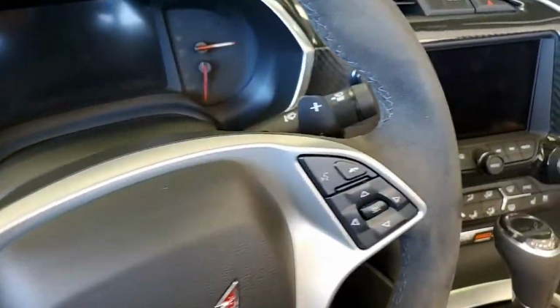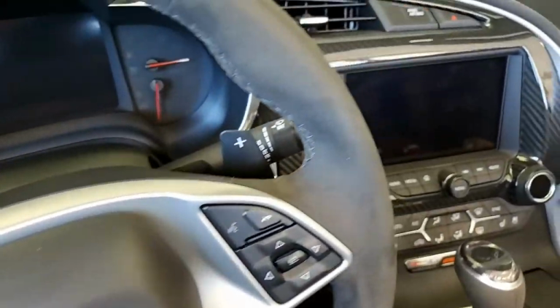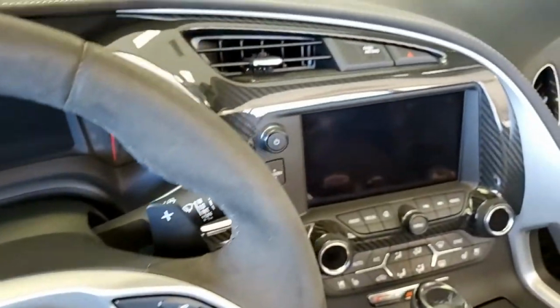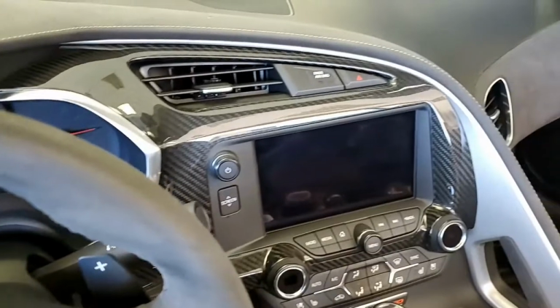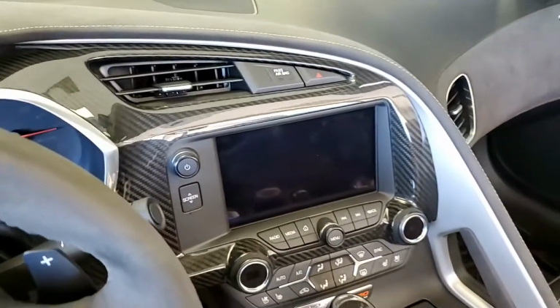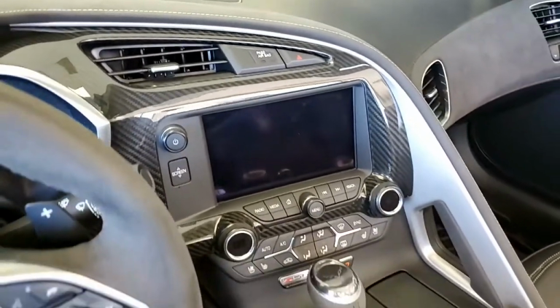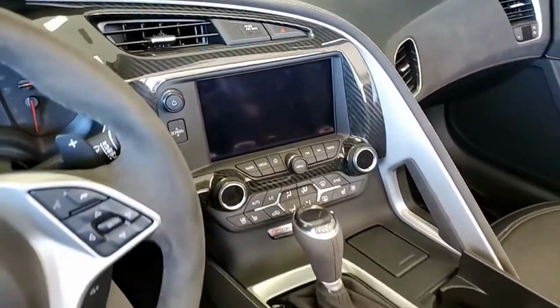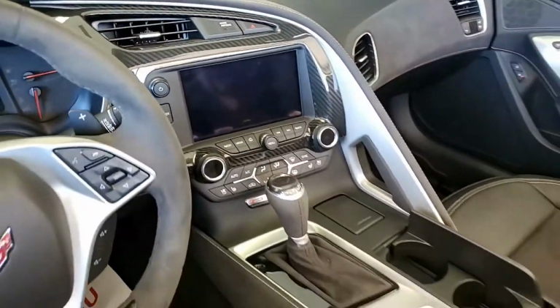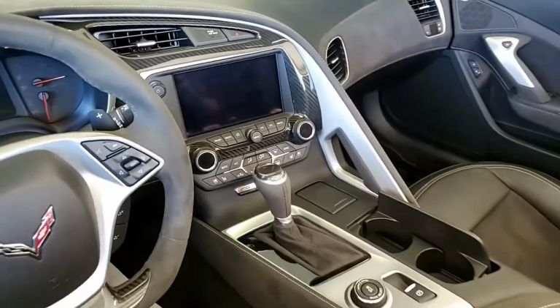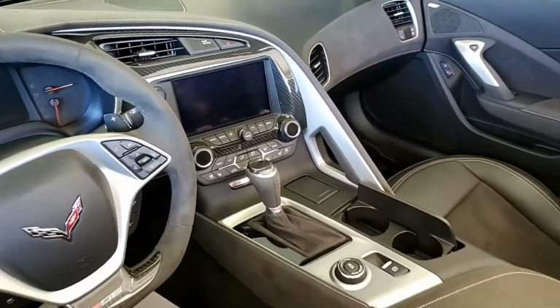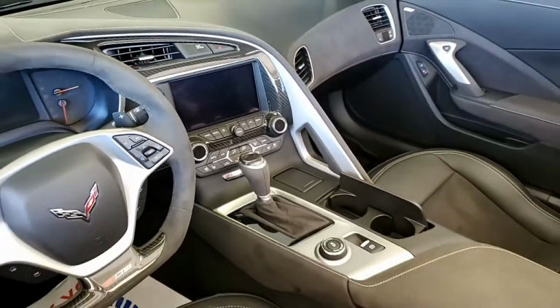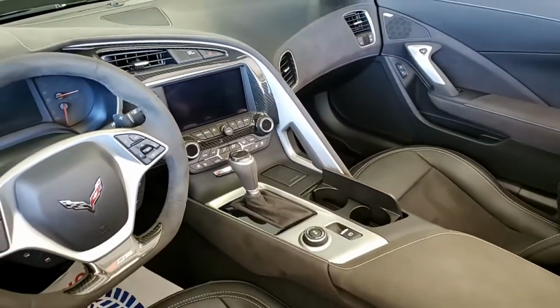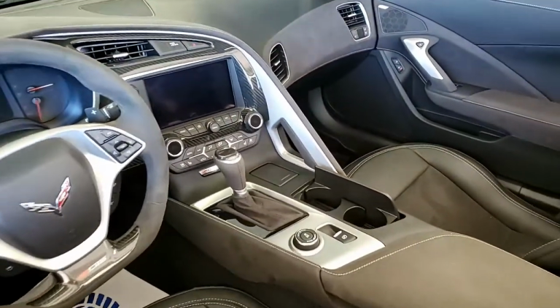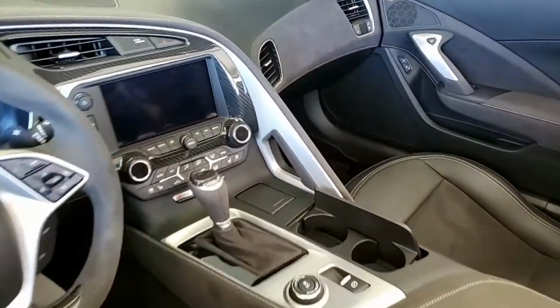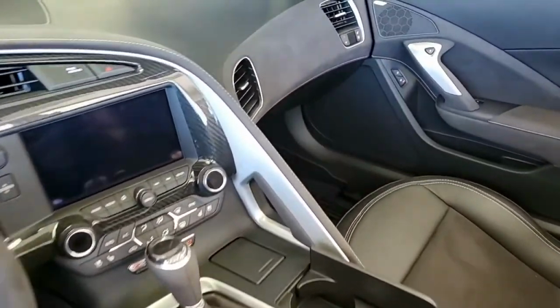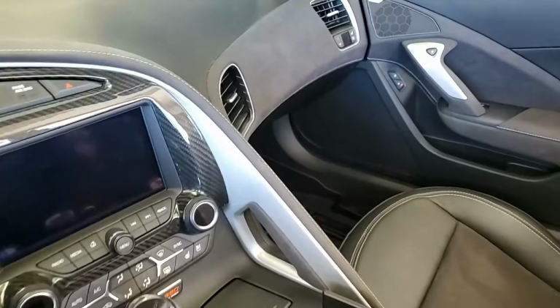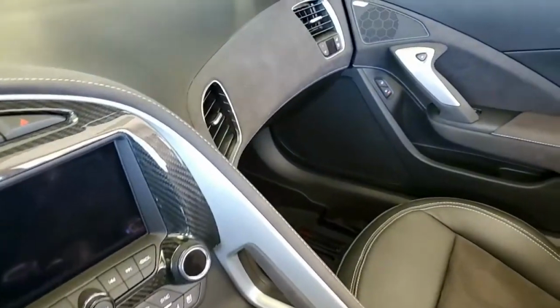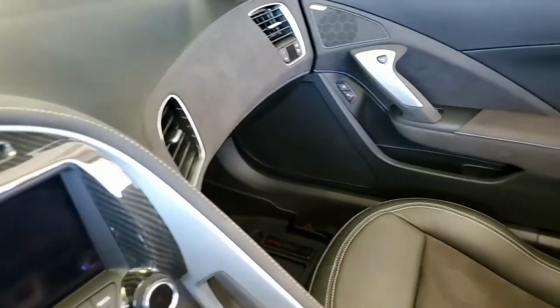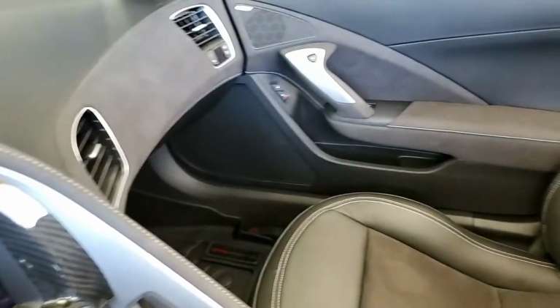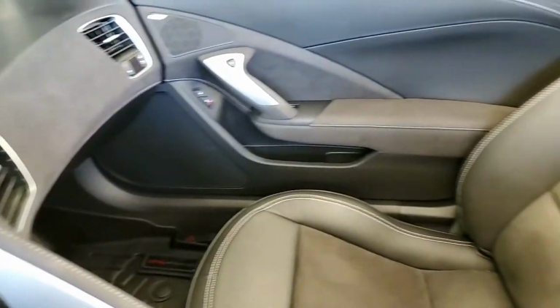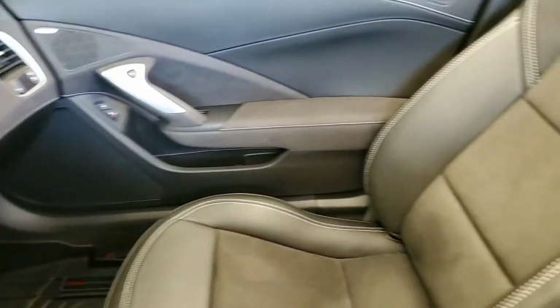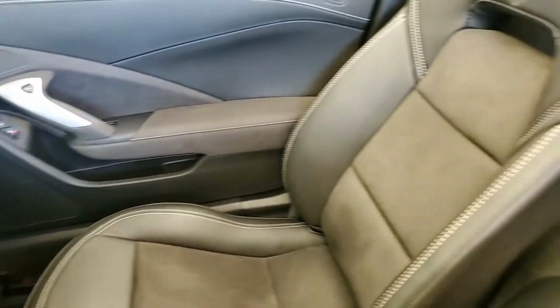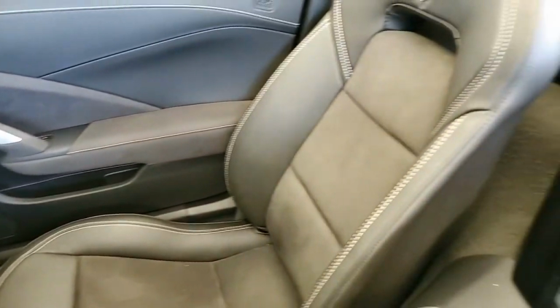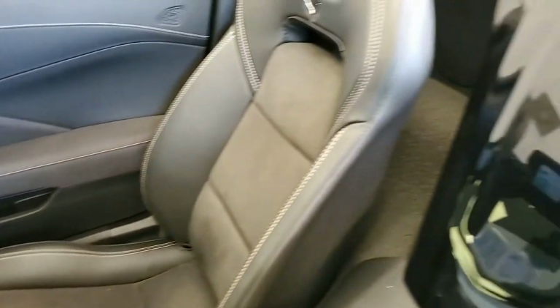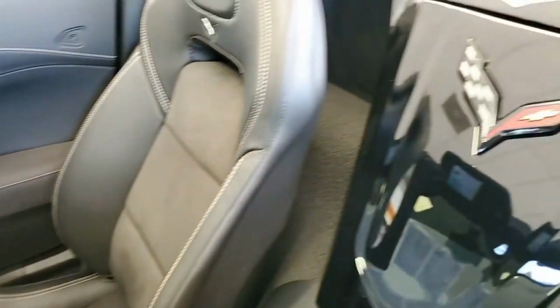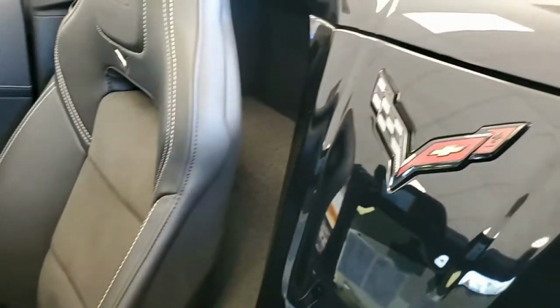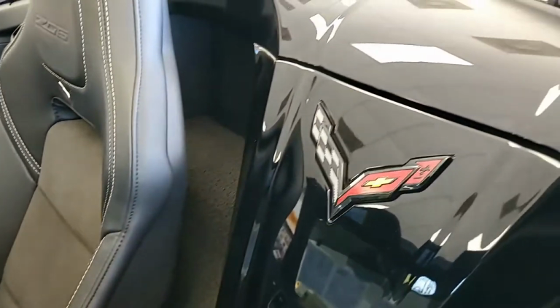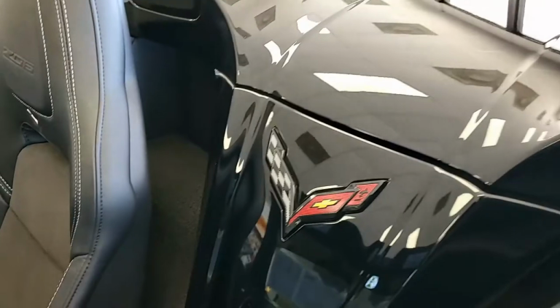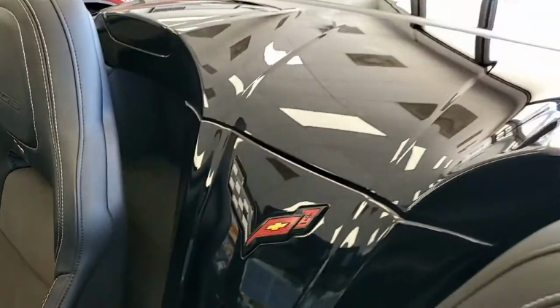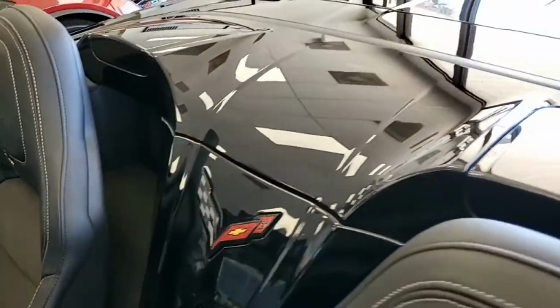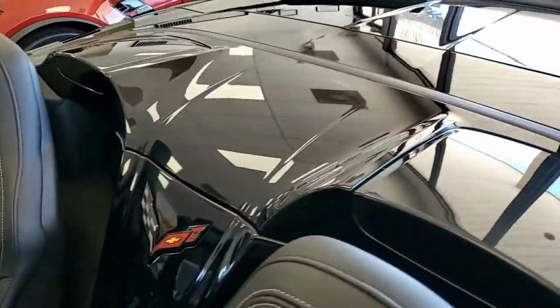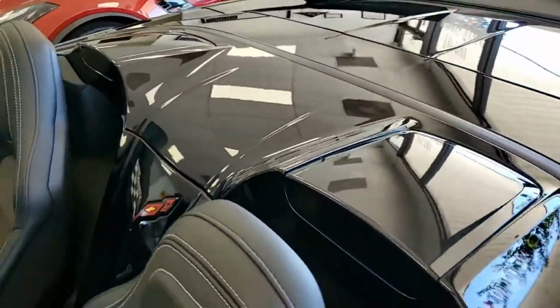This car is just absolutely beautiful. It also has the power top, the carbon flash badge package, remote start, Apple CarPlay, Android Auto capability, heads-up display of course — every option you can imagine.